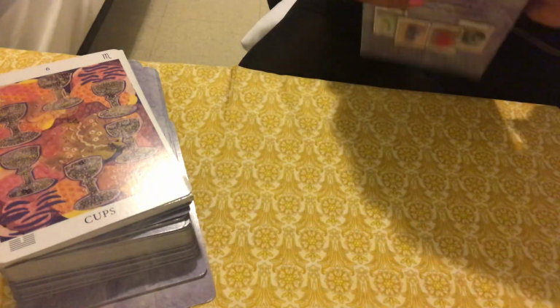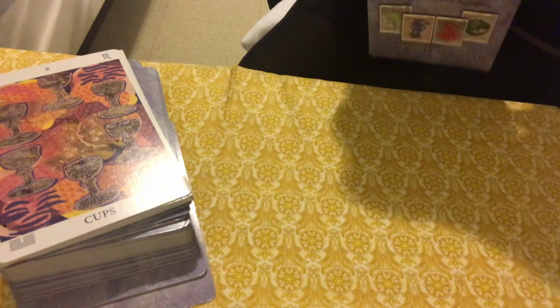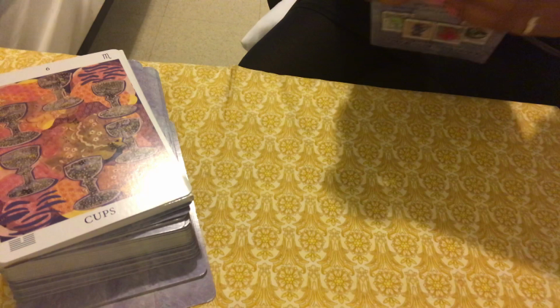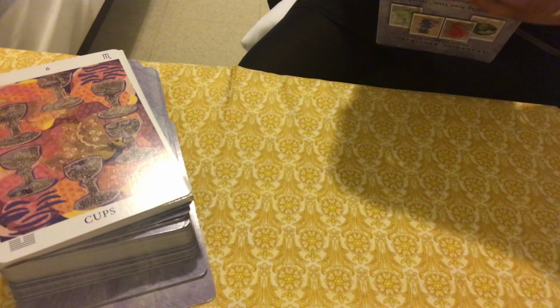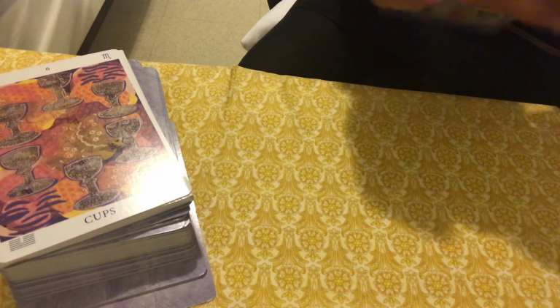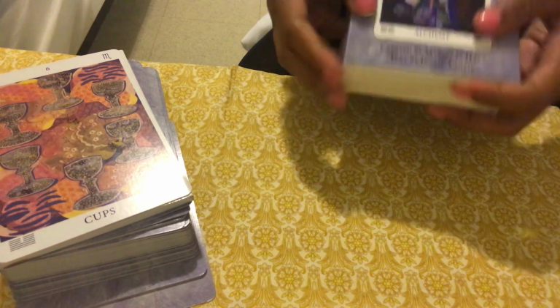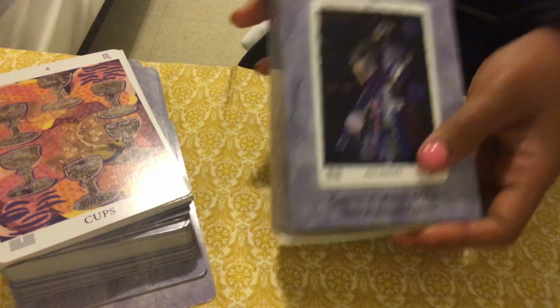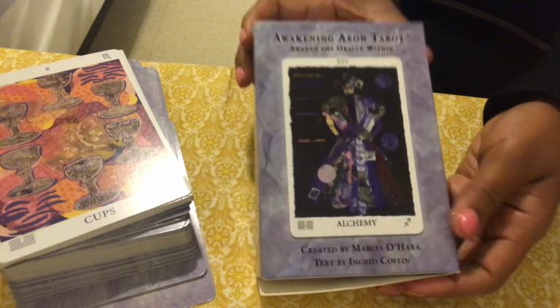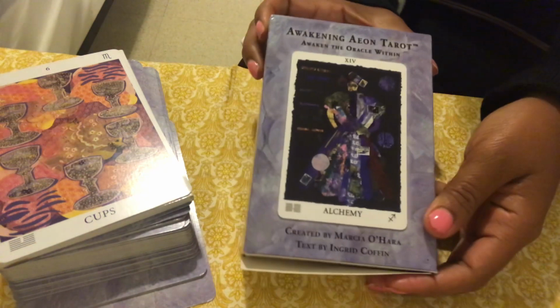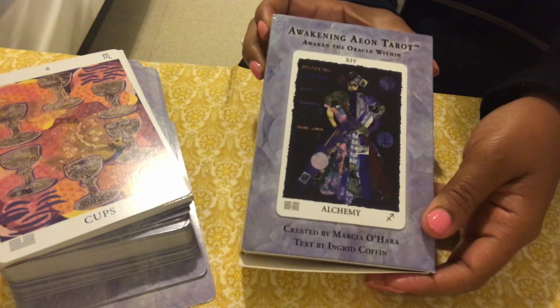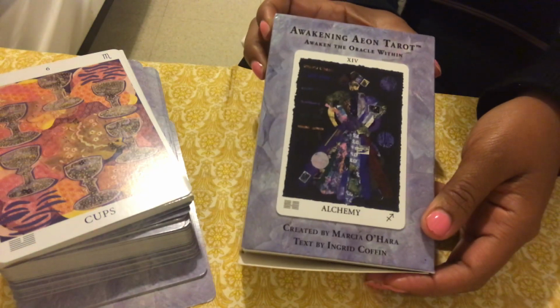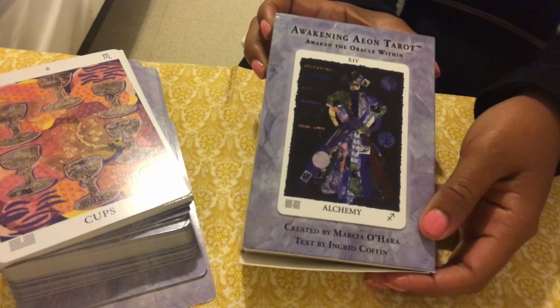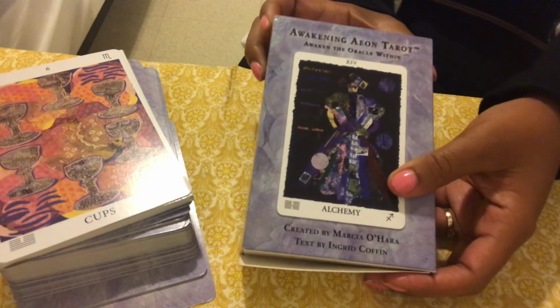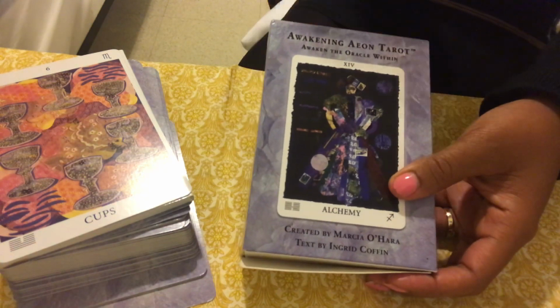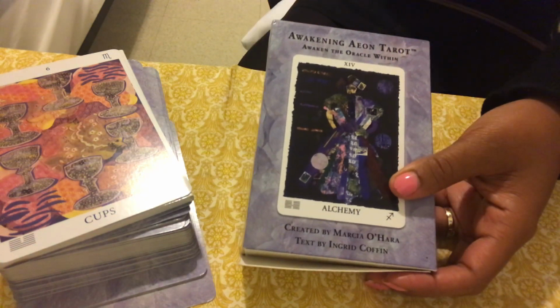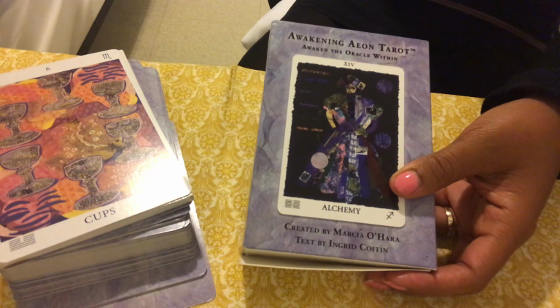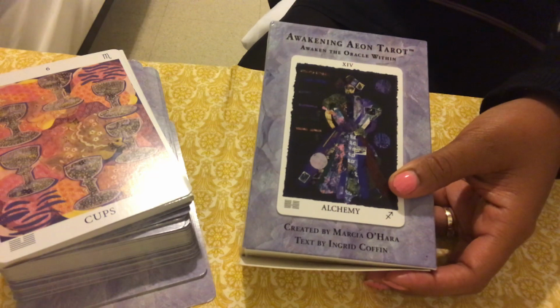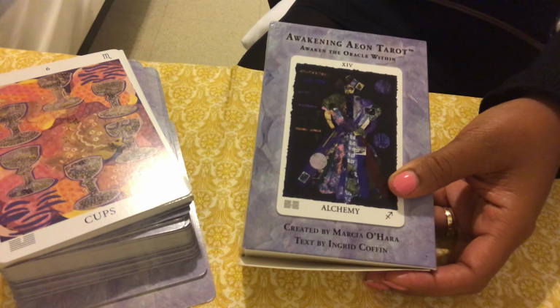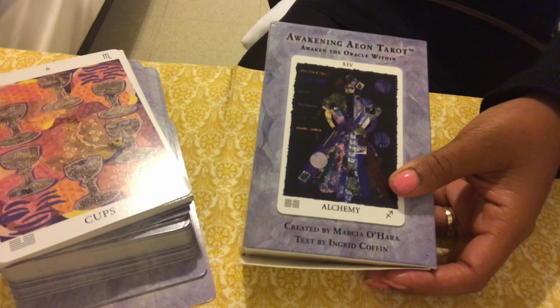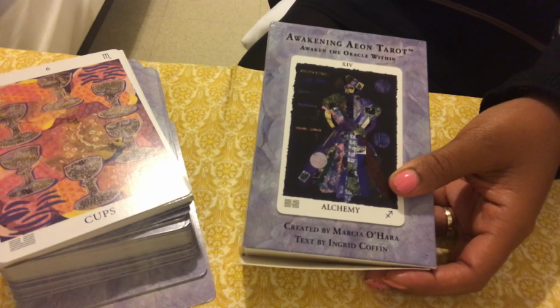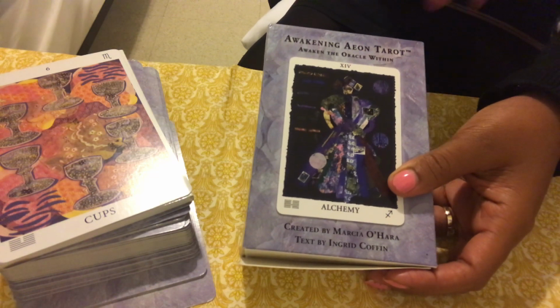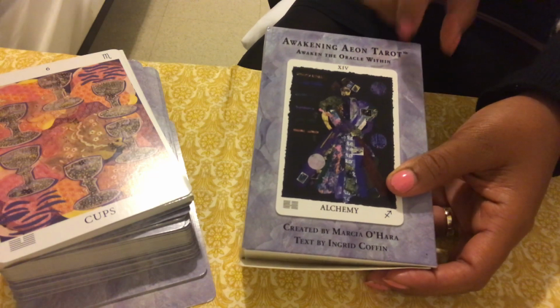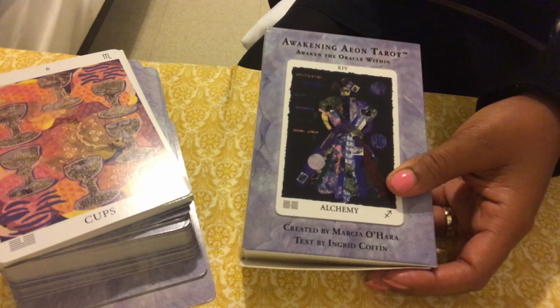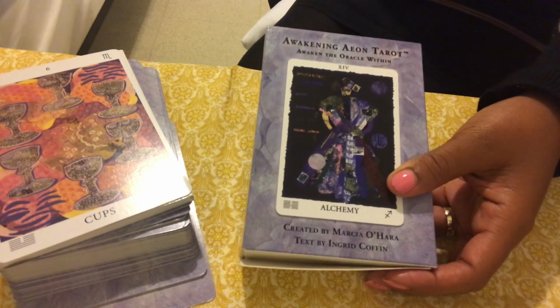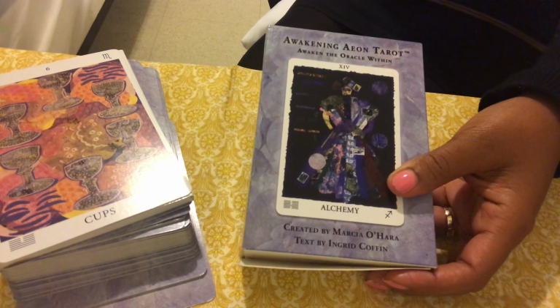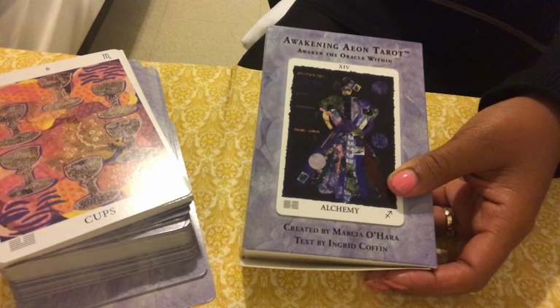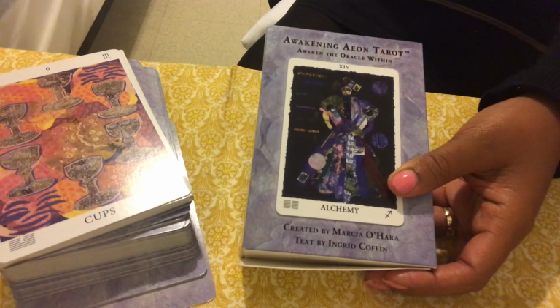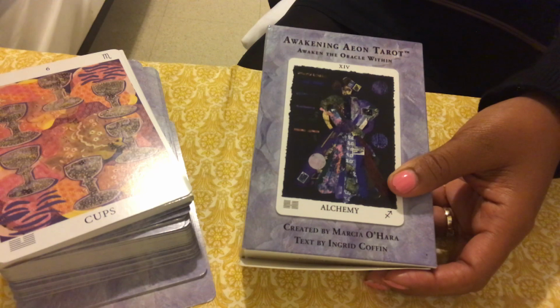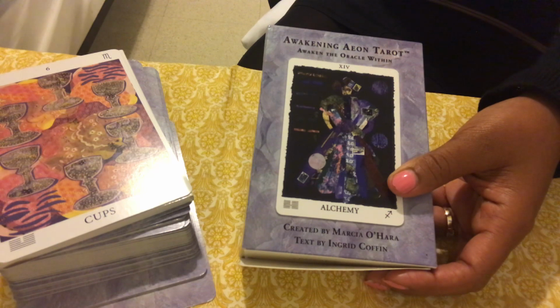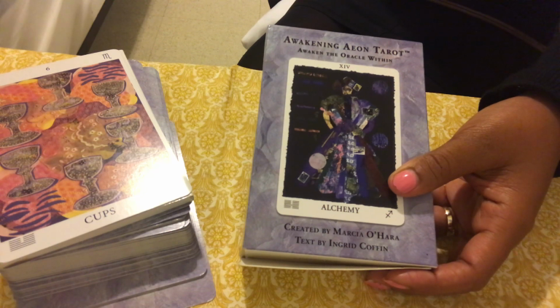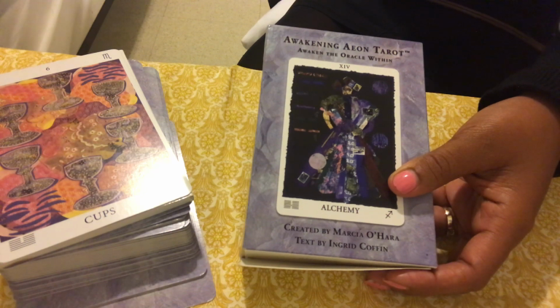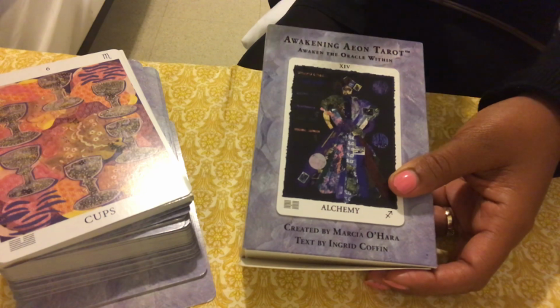This was gifted to me by a beautiful soul. I'll have her information on my Instagram because I did the 60-second first impressions on this deck, and the link is connected to my website.